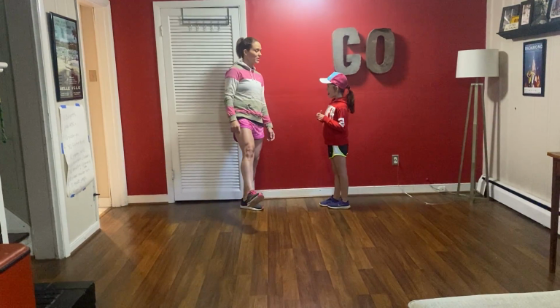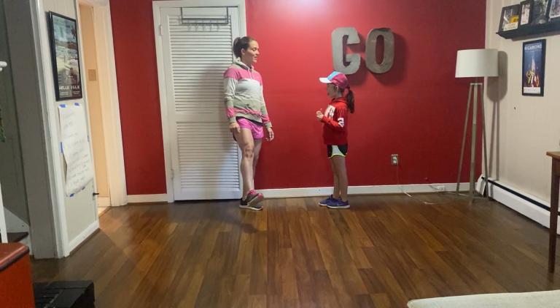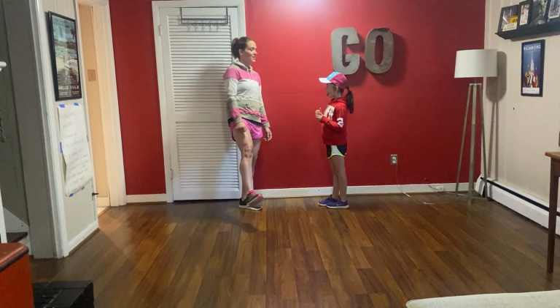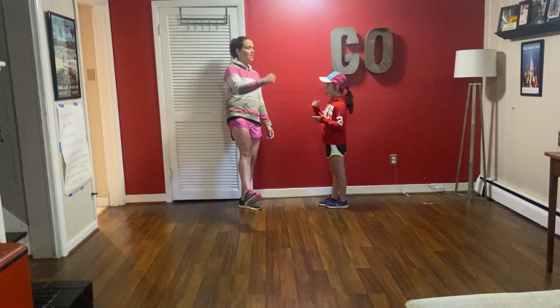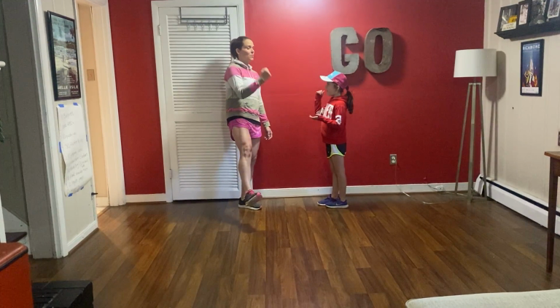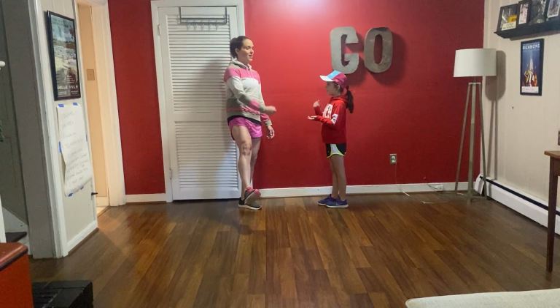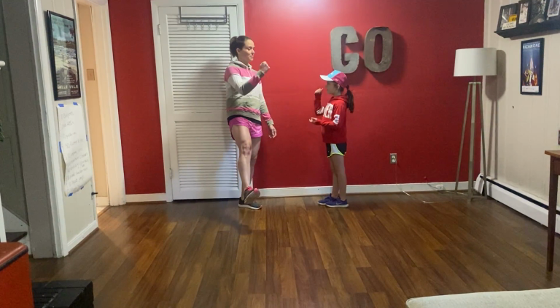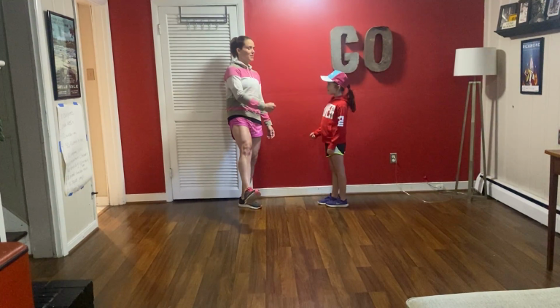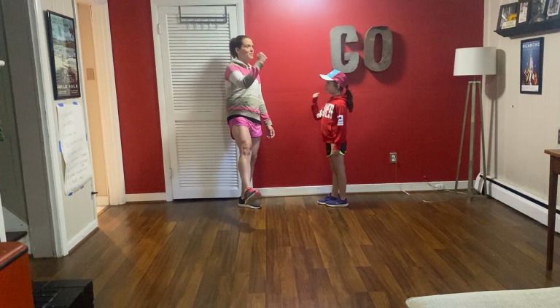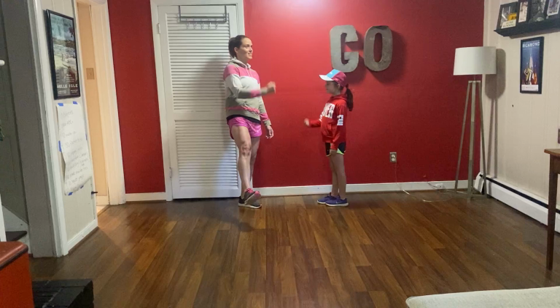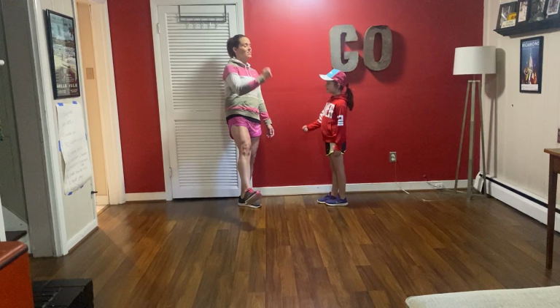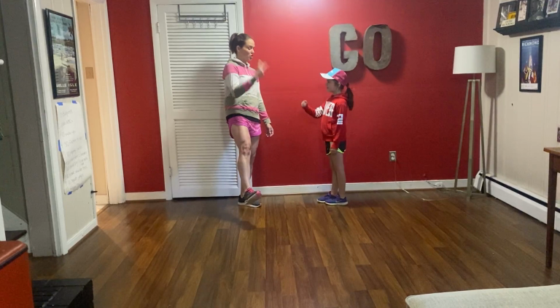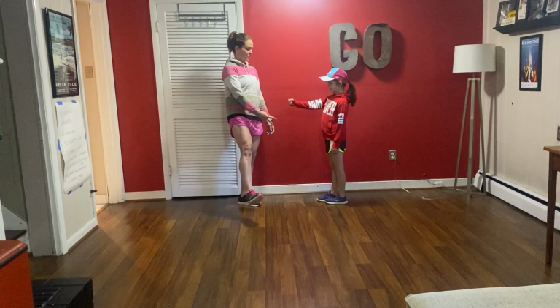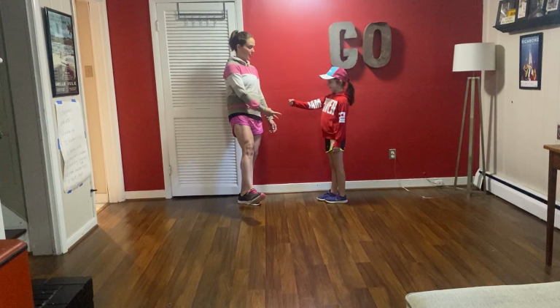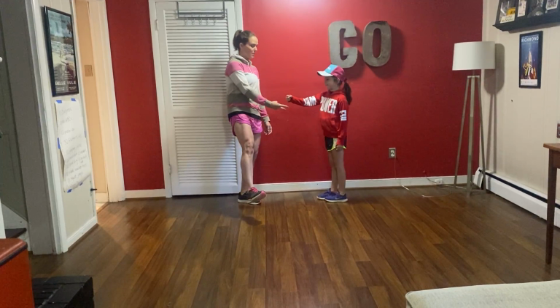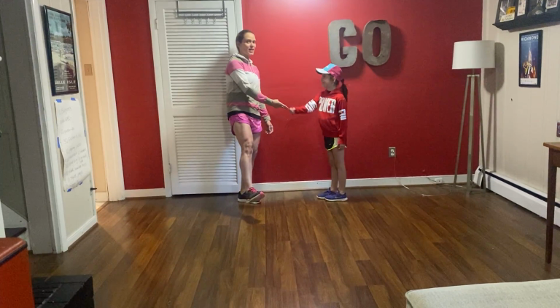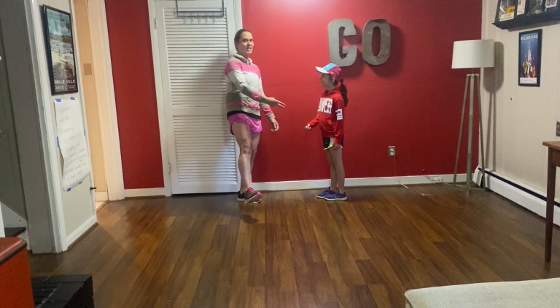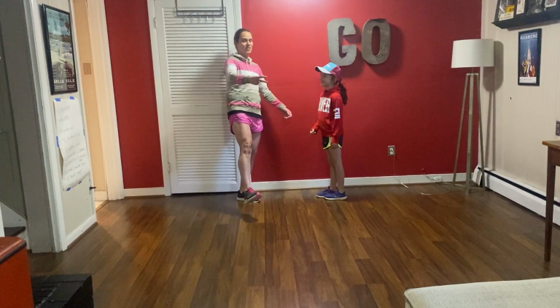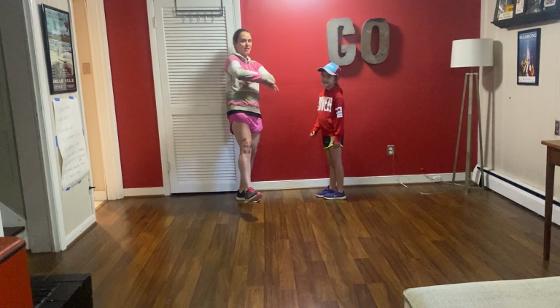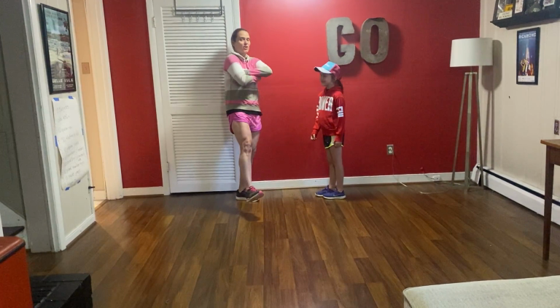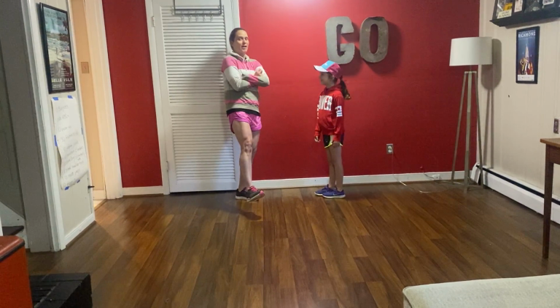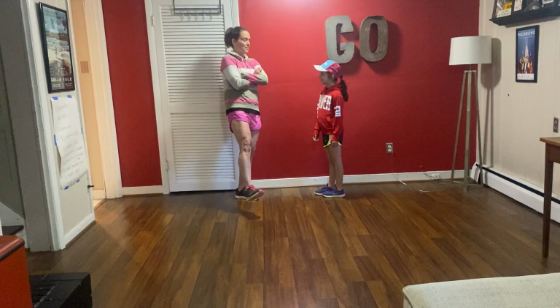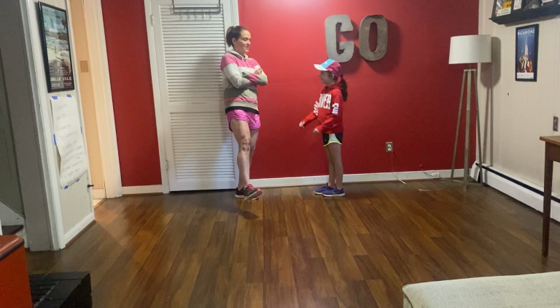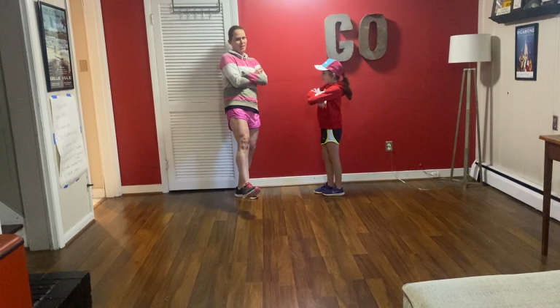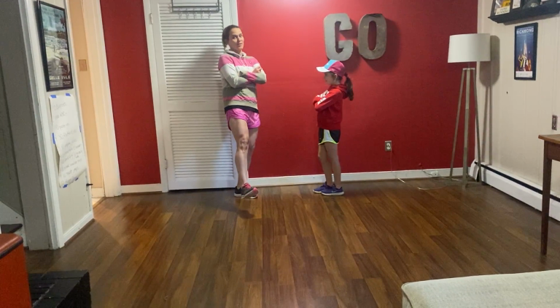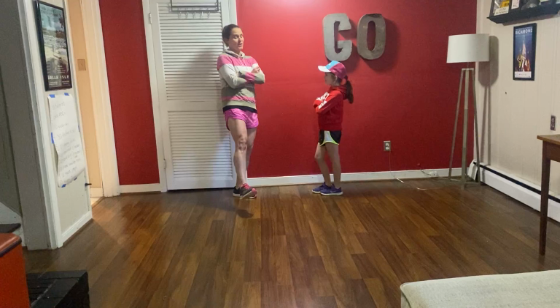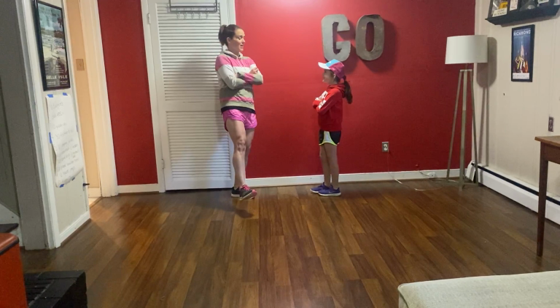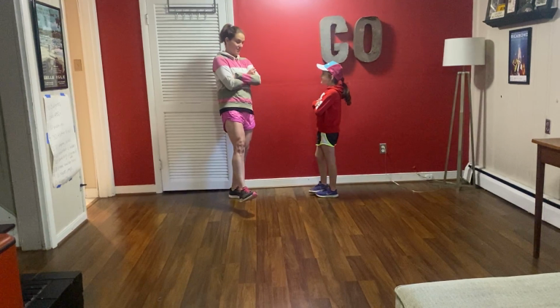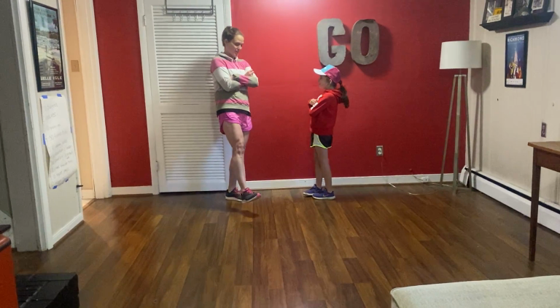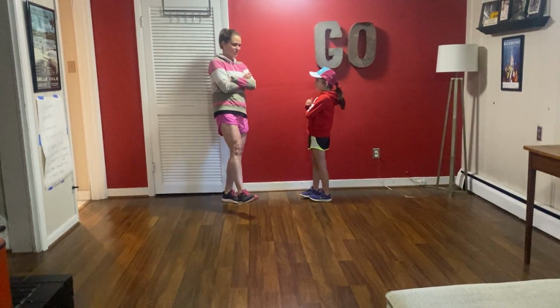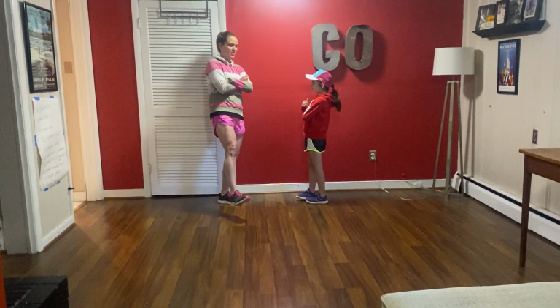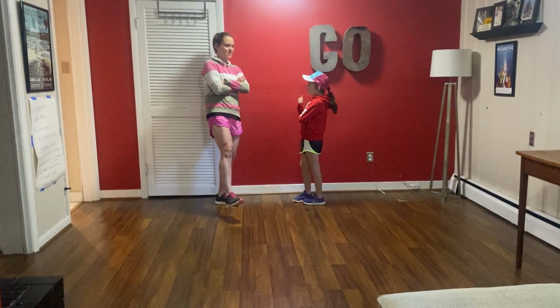Here we go again. Ready? Rock, paper, scissor, shoot. Oh, she got me again. So this time I have to cross my arms because that makes it a little harder to balance.